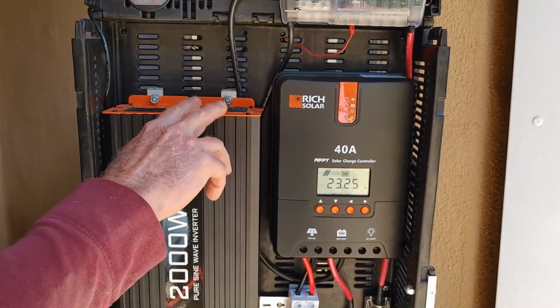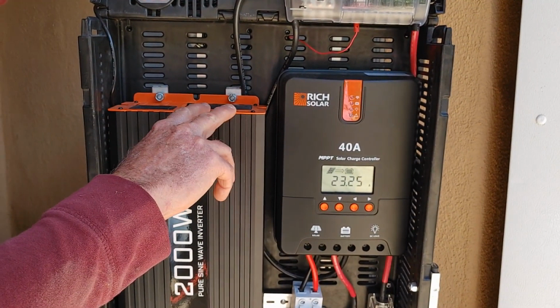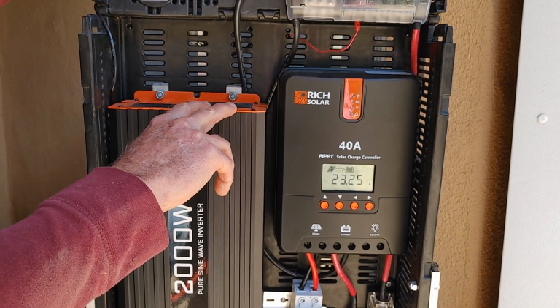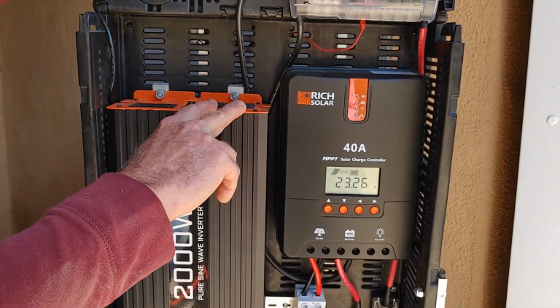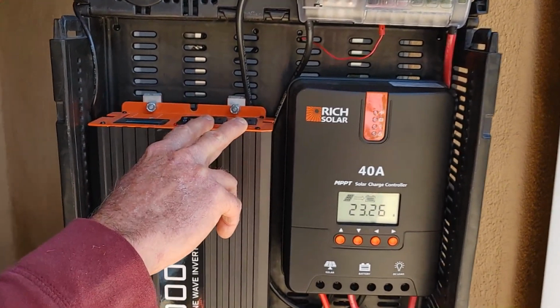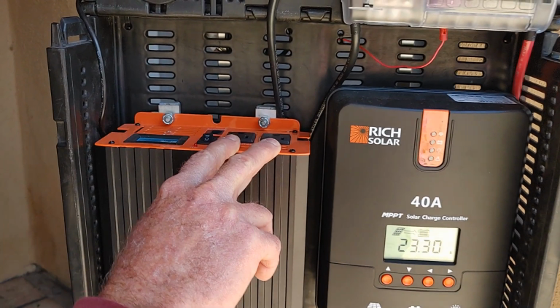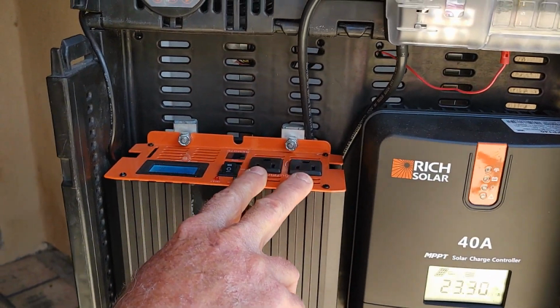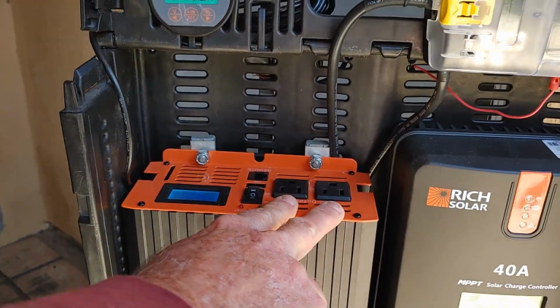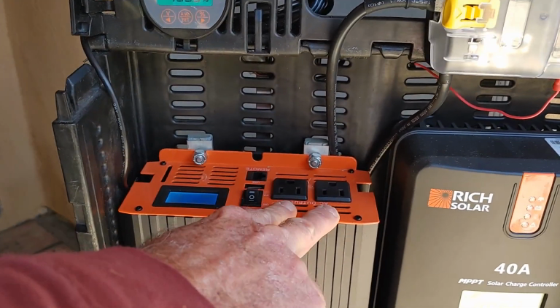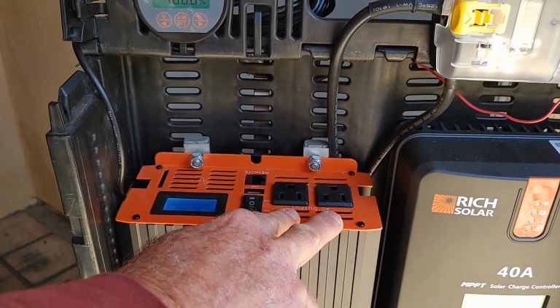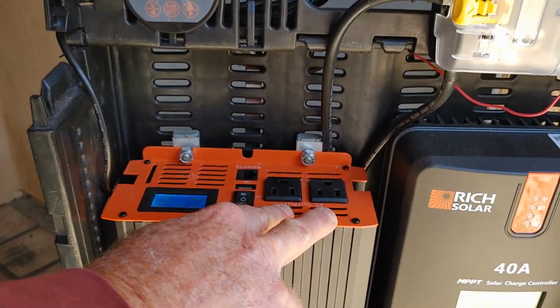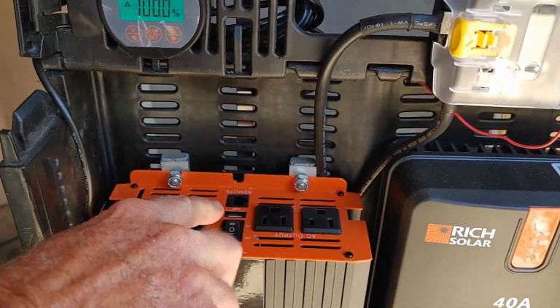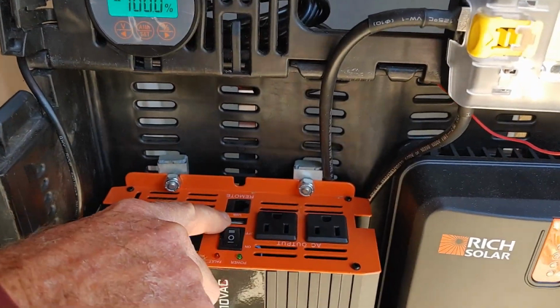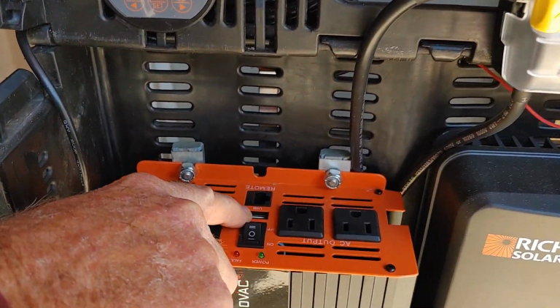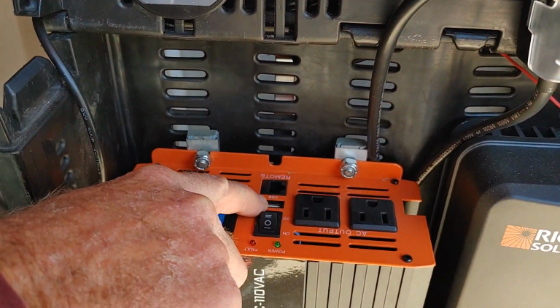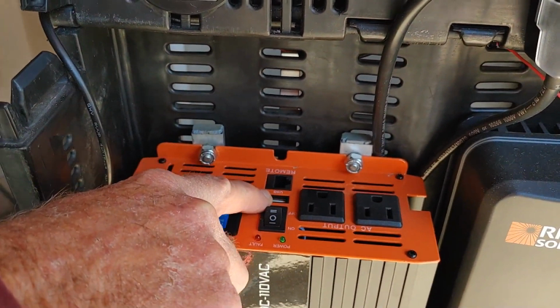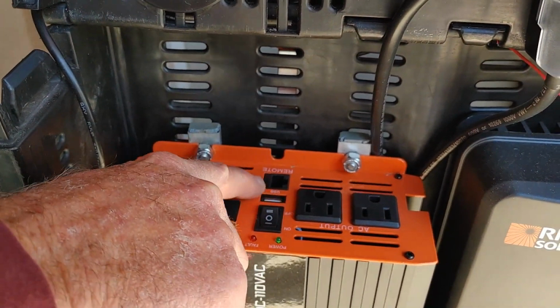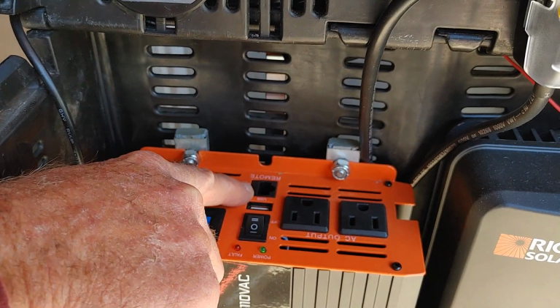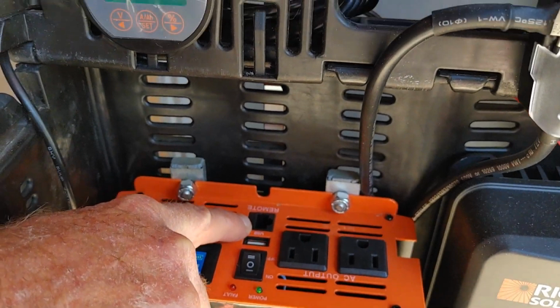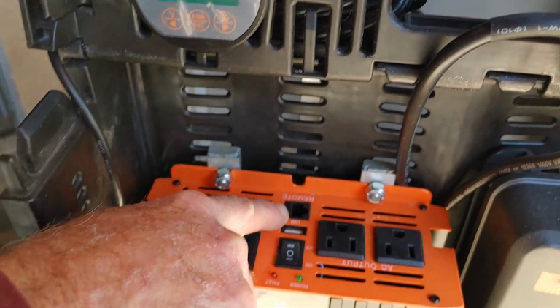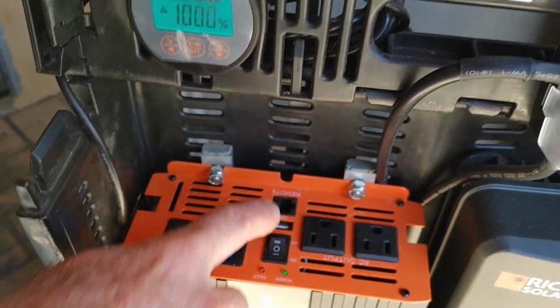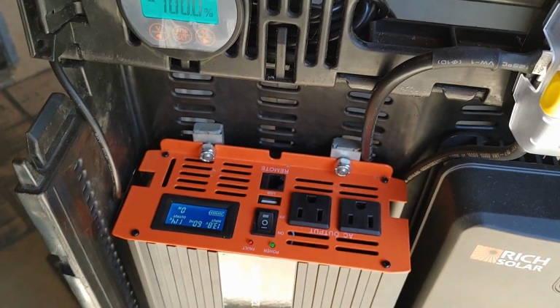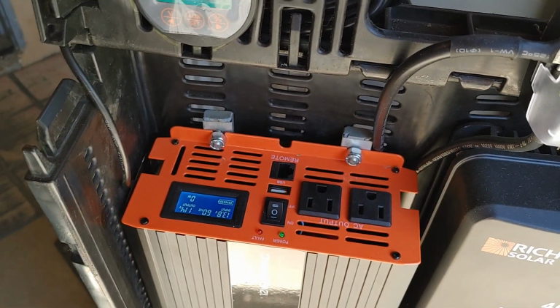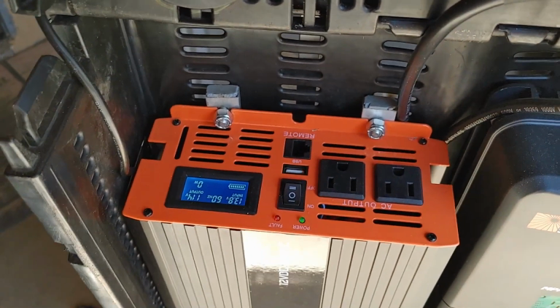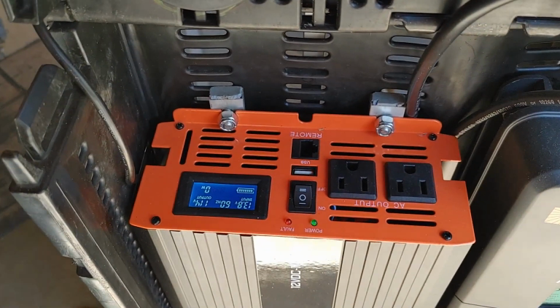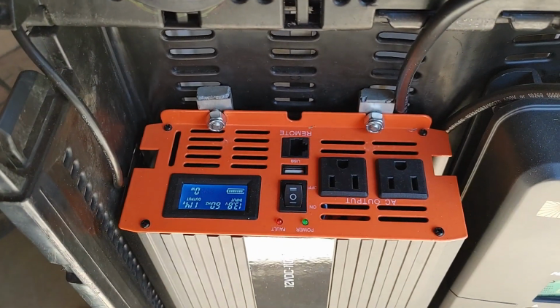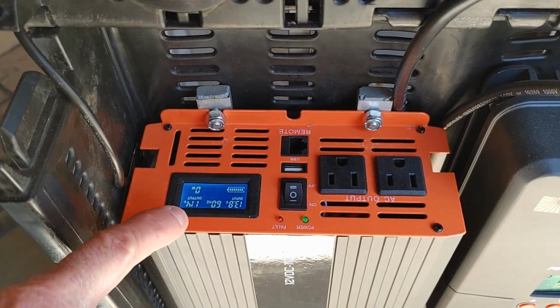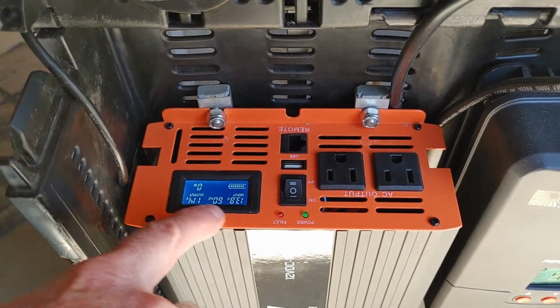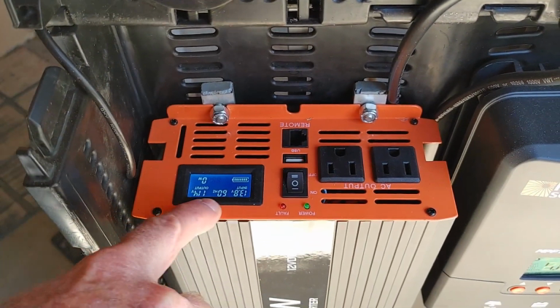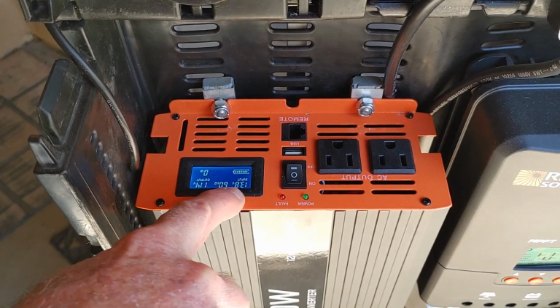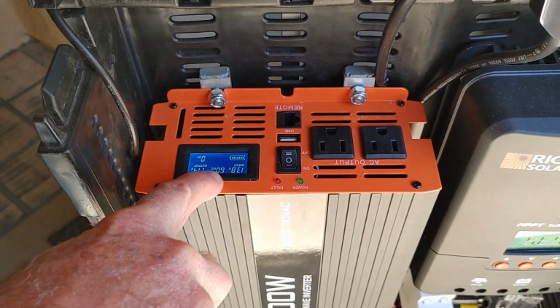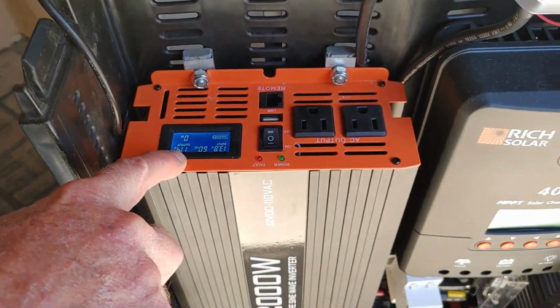You've also got two 110-volt plugs on the top, a USB charger, and a remote for the inverter that gives you the same reading as the display on the unit.